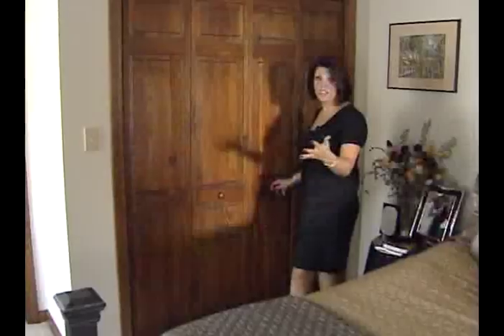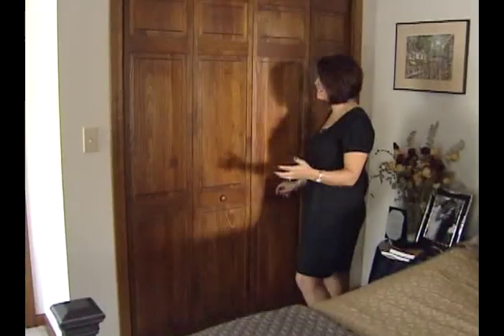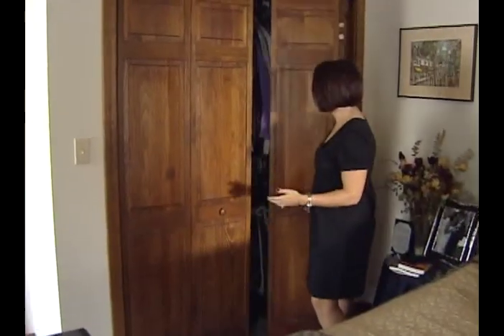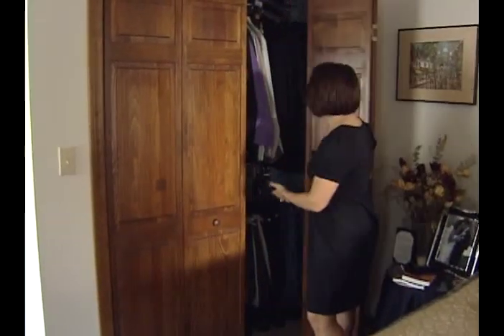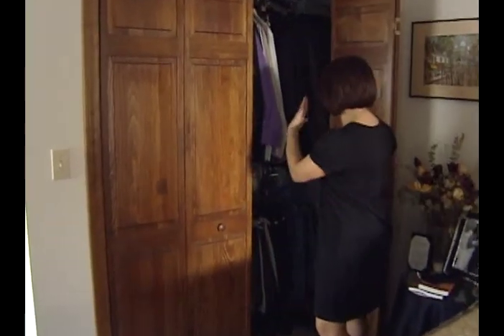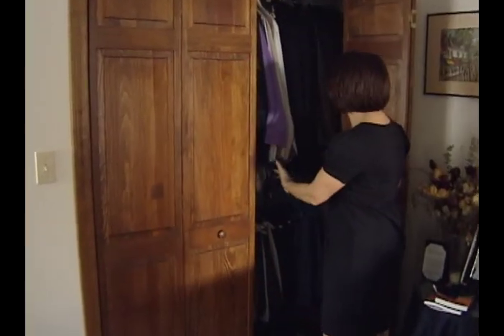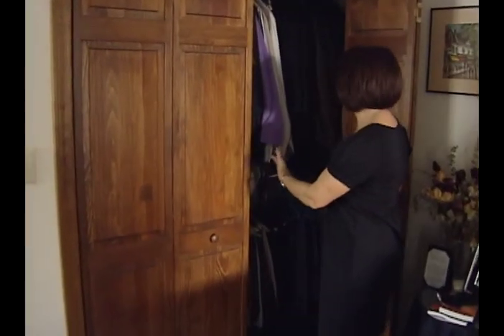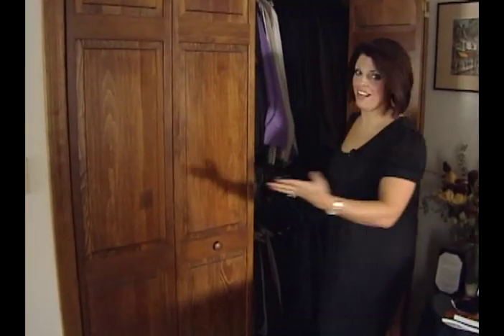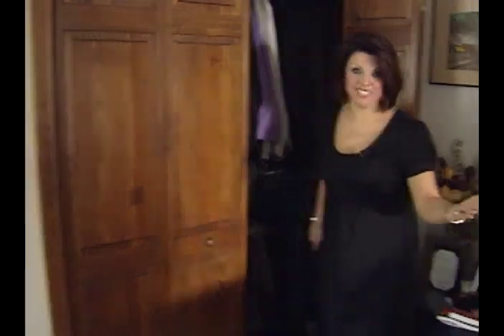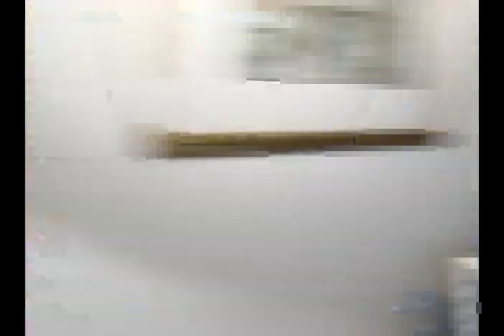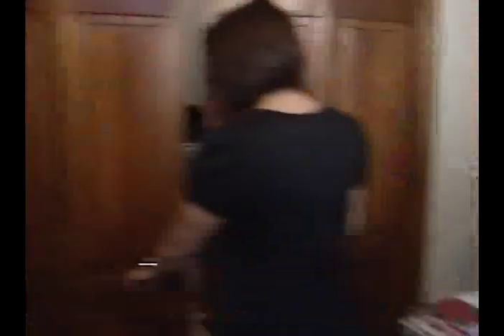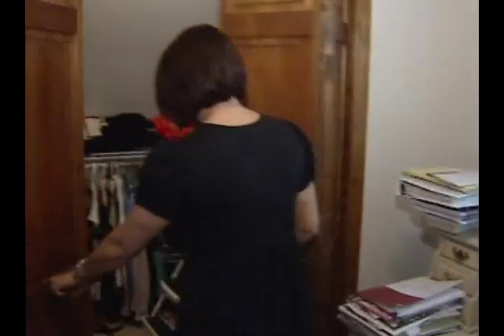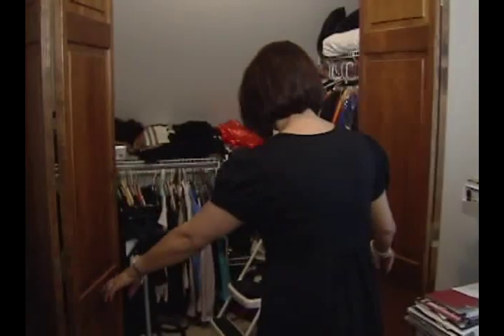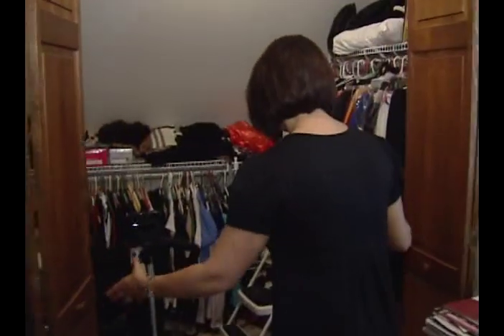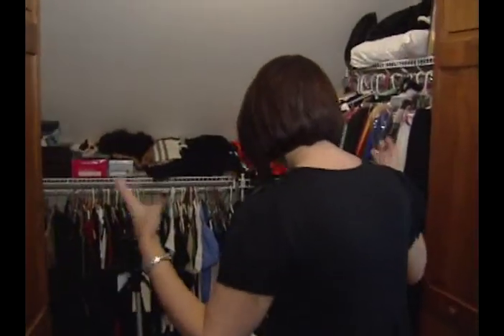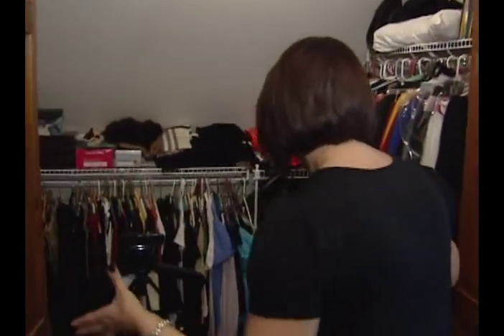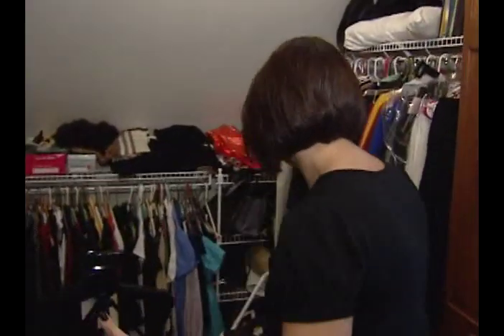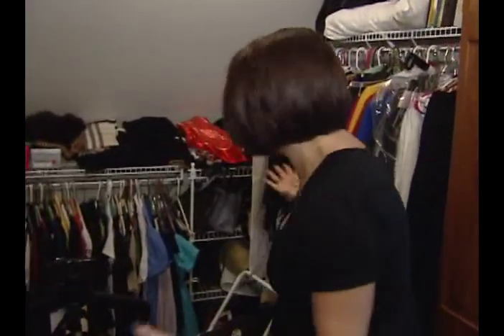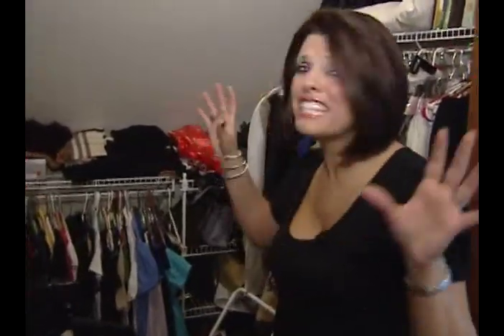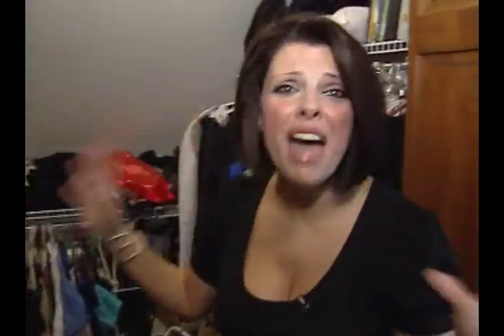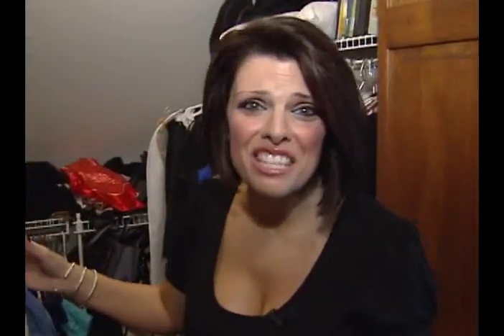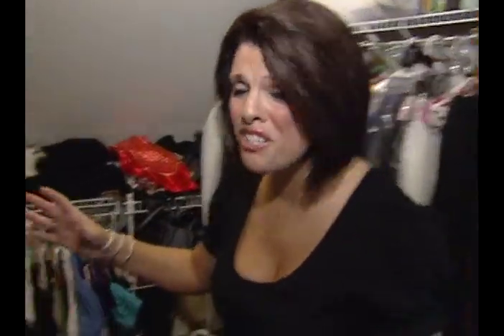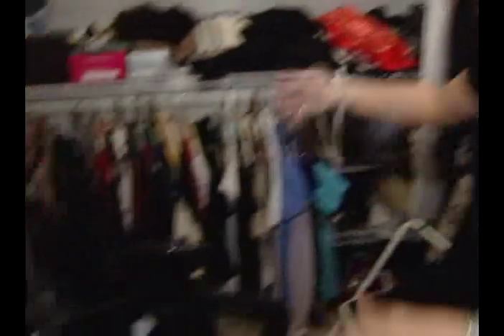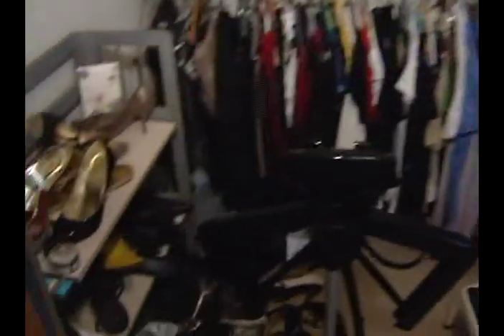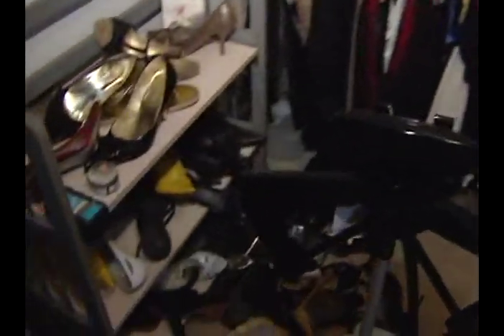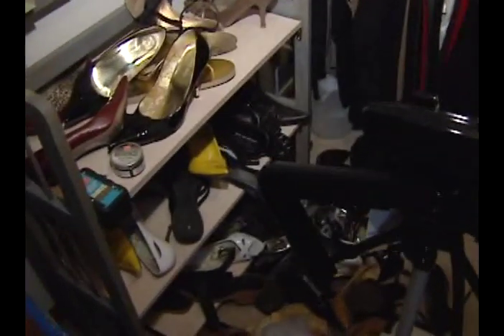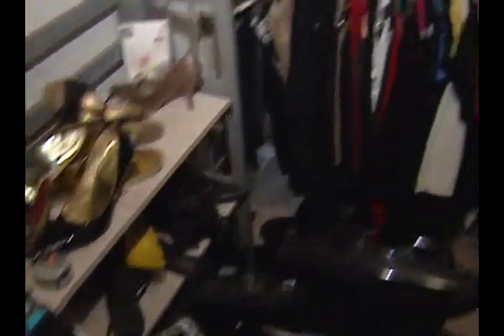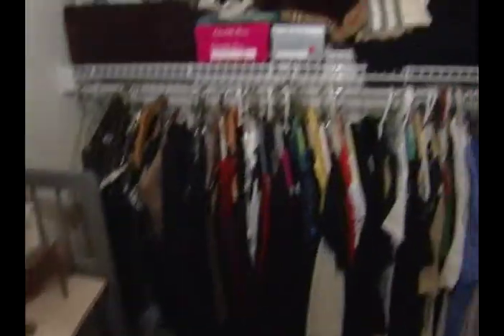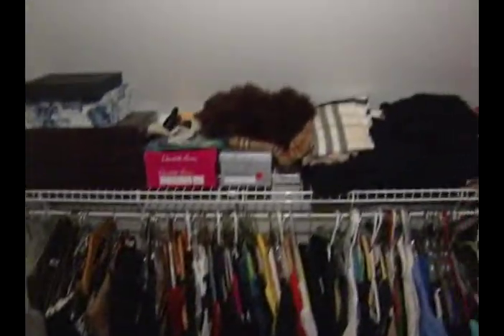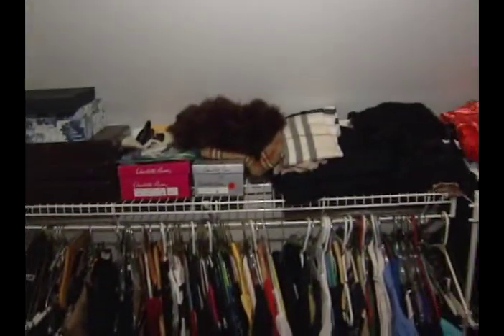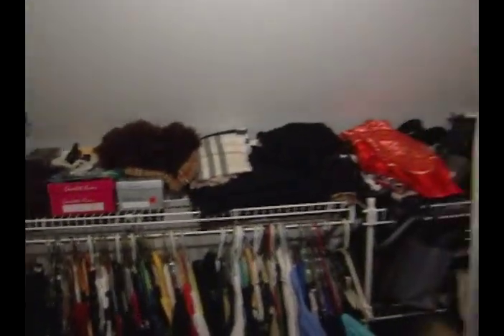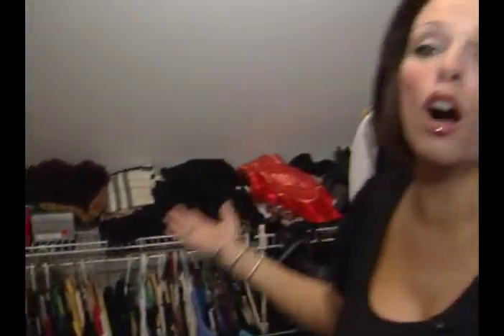So this is my husband's closet and this is my closet, and it's a mess. There's stuff everywhere — shoes, scarves. It's just gross.